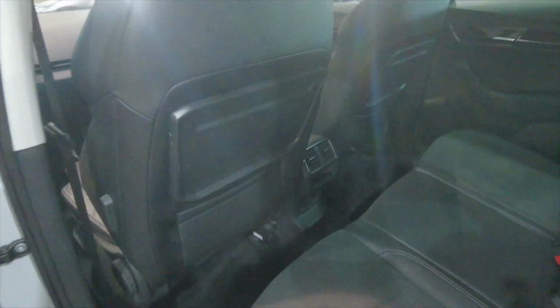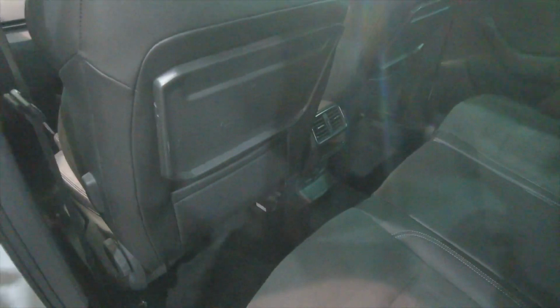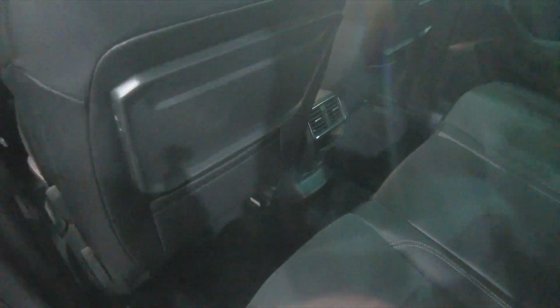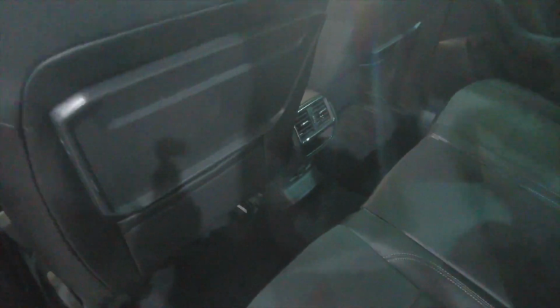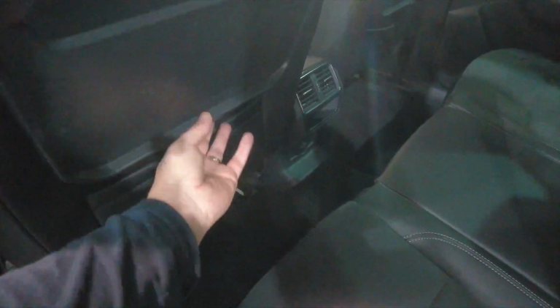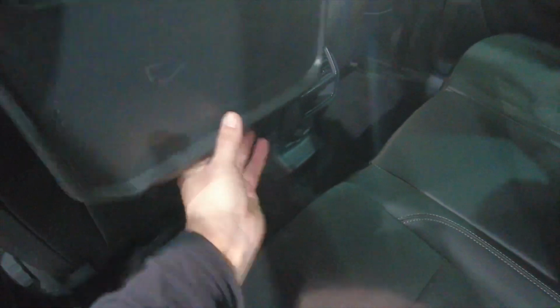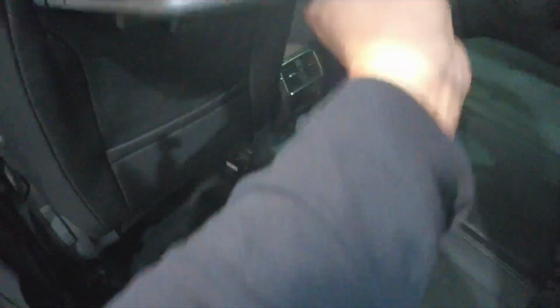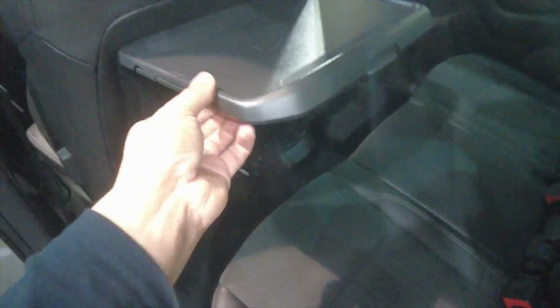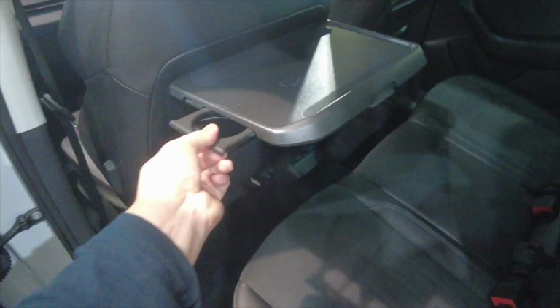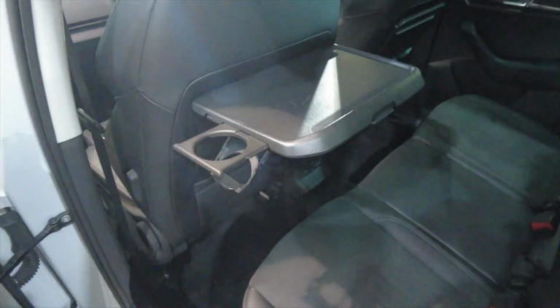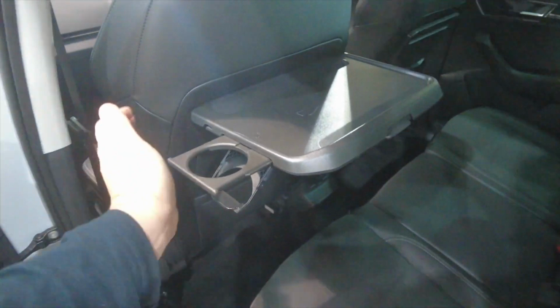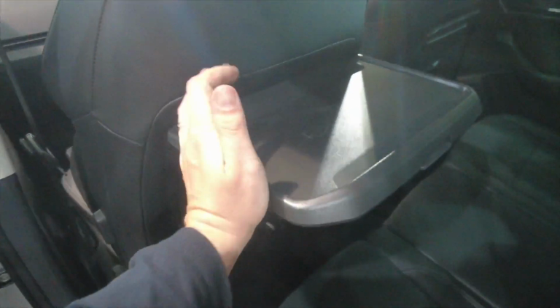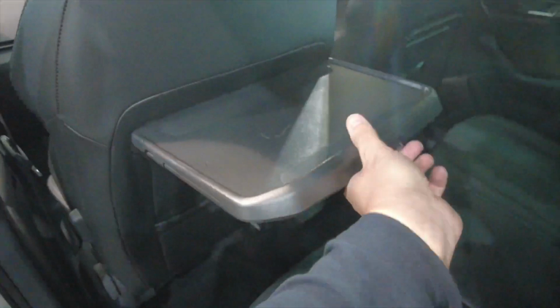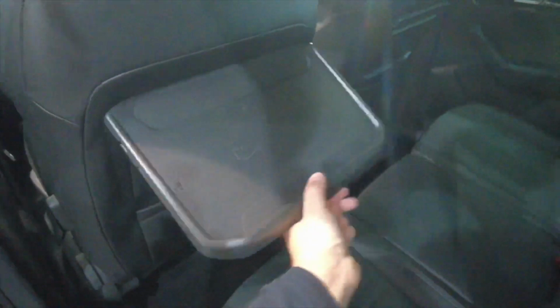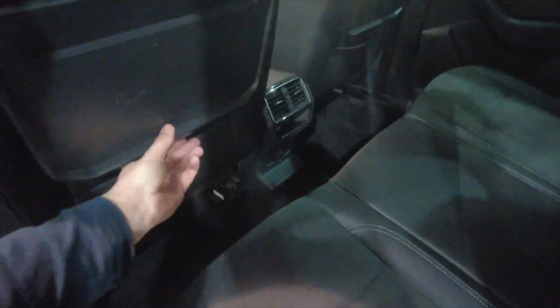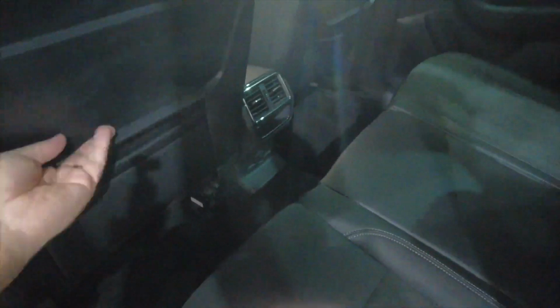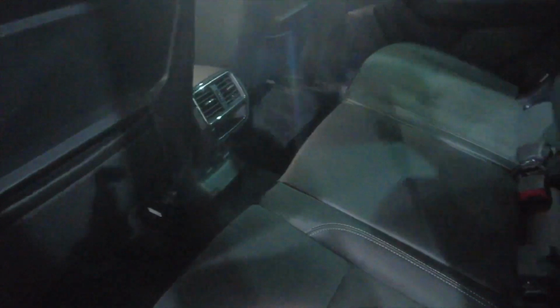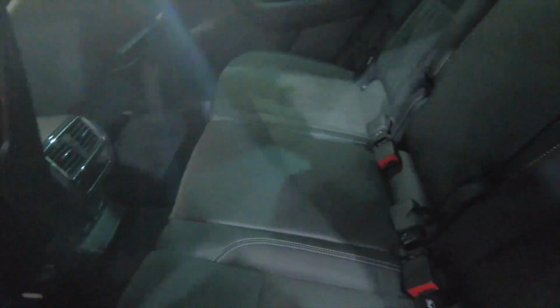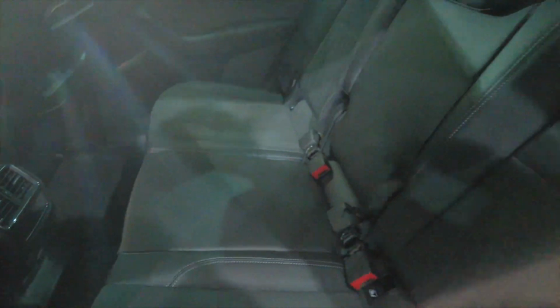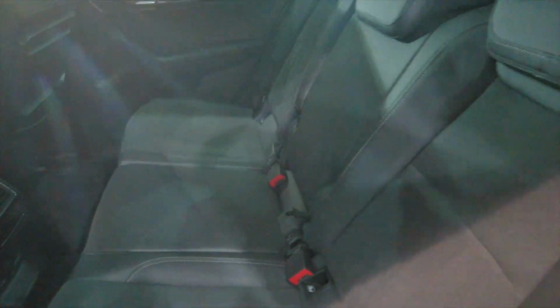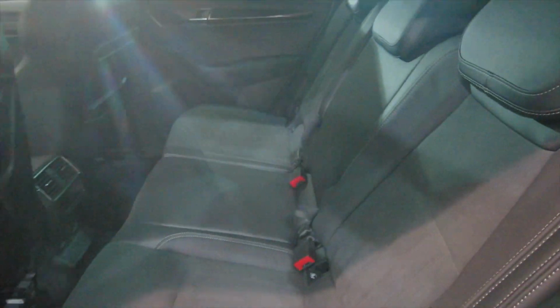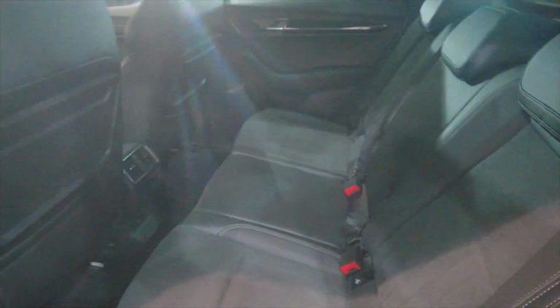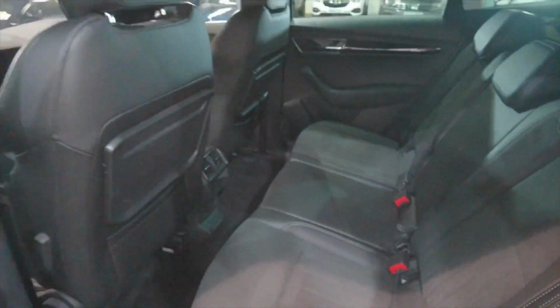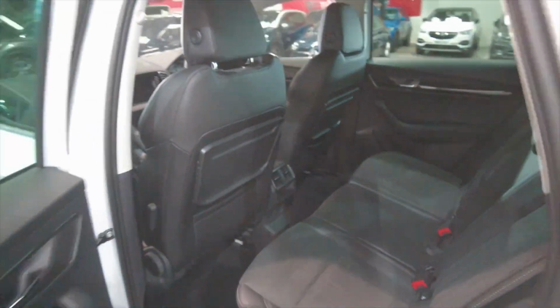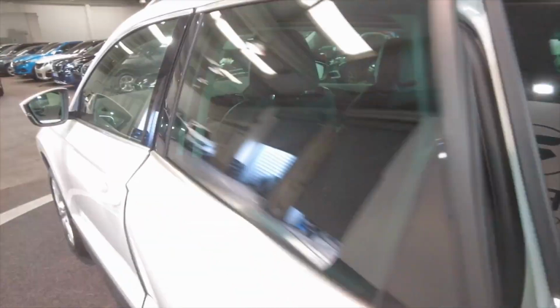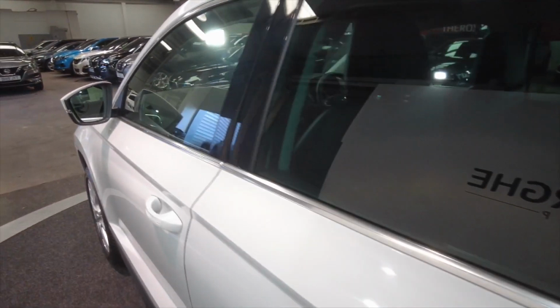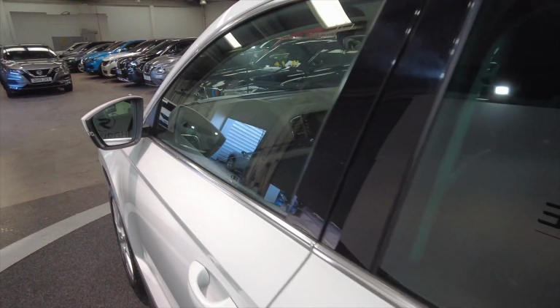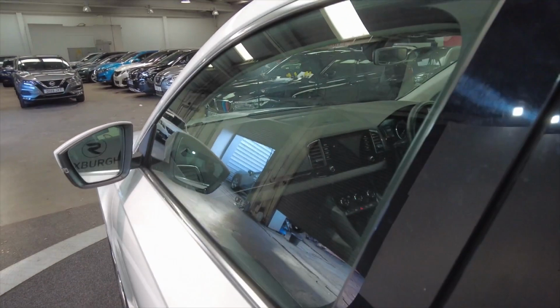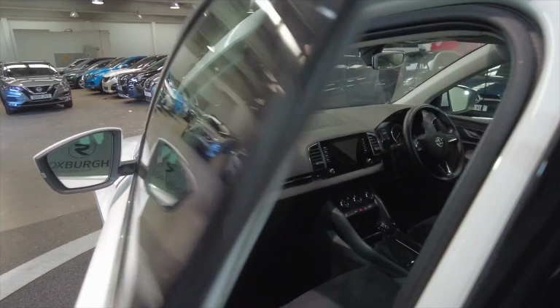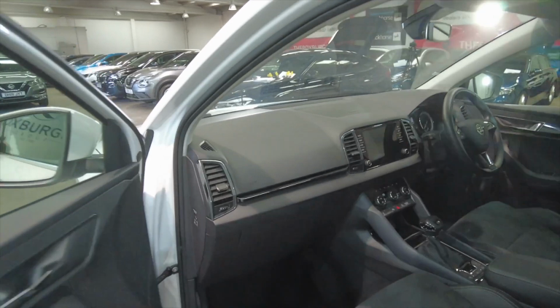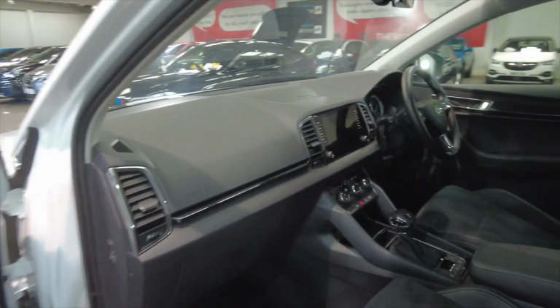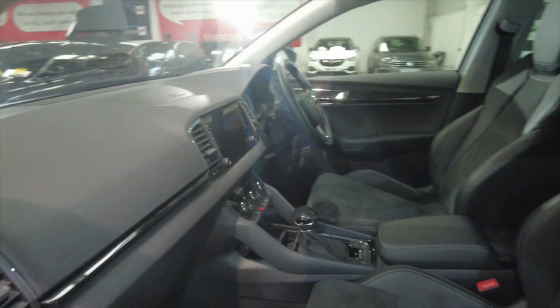Acres of room in the back, plenty of leg room and head room. You've got these trays with cup holders there. Just a really, really nice looking car inside. Part leather seats as well, electric windows front and rear. Very comfortable cars.